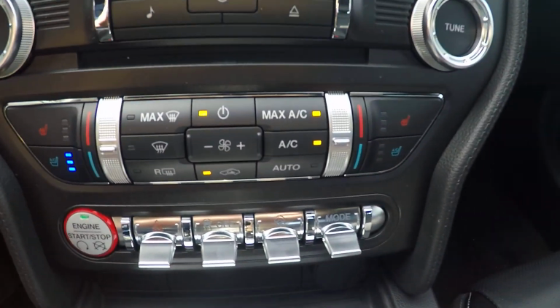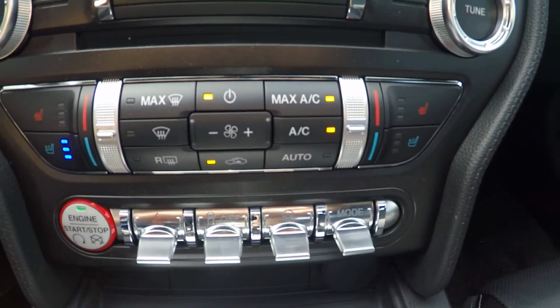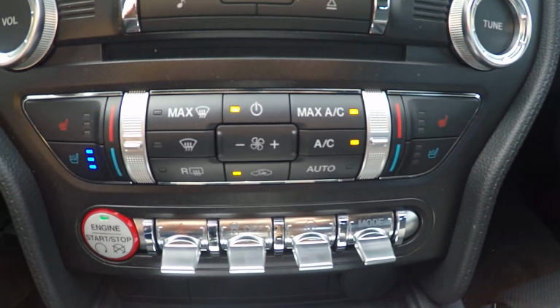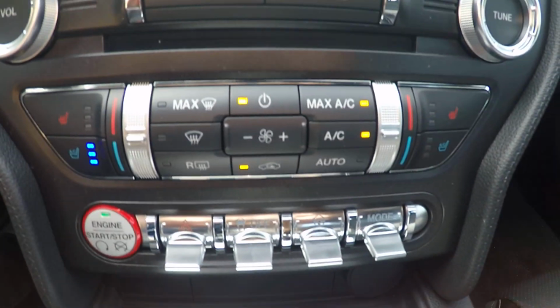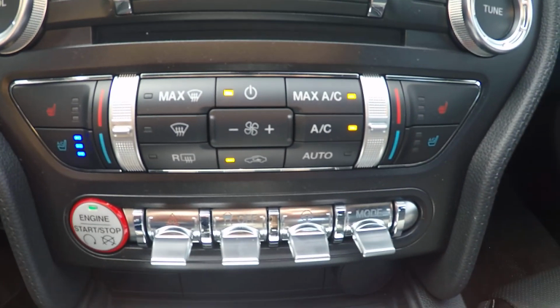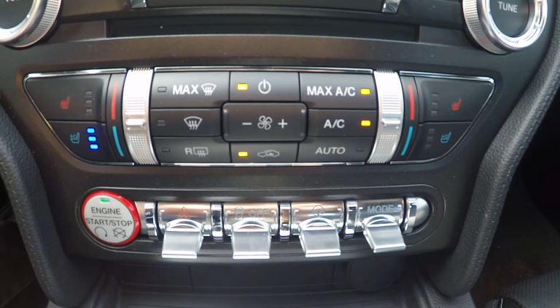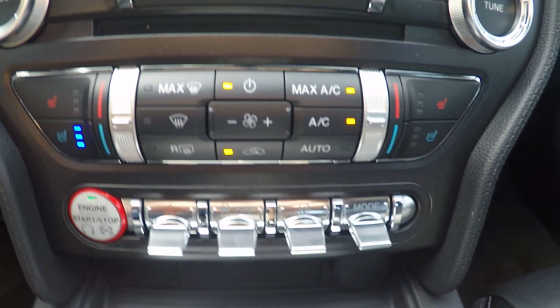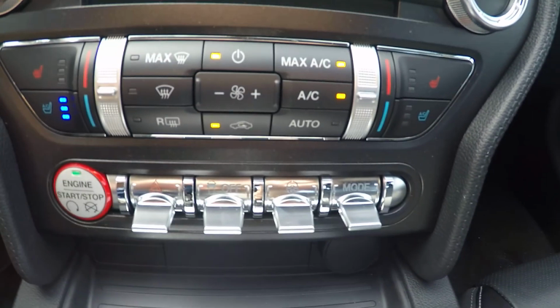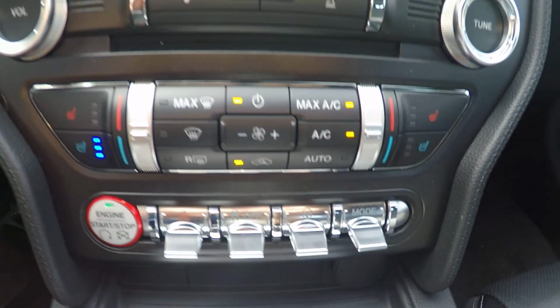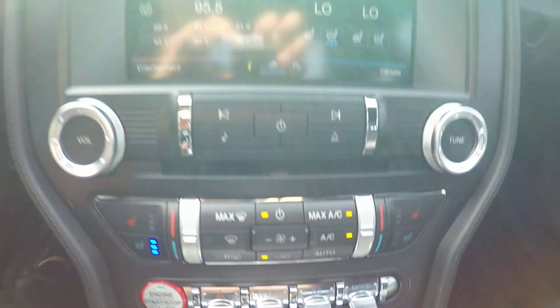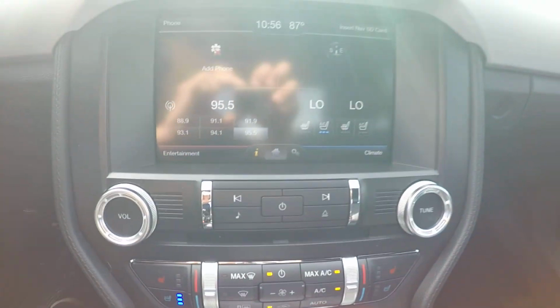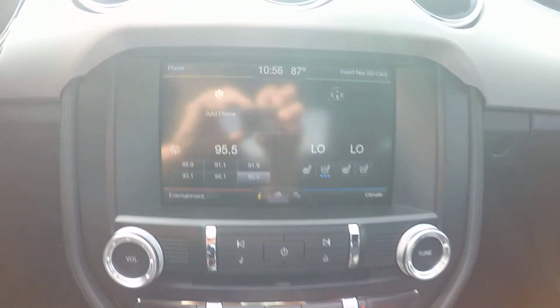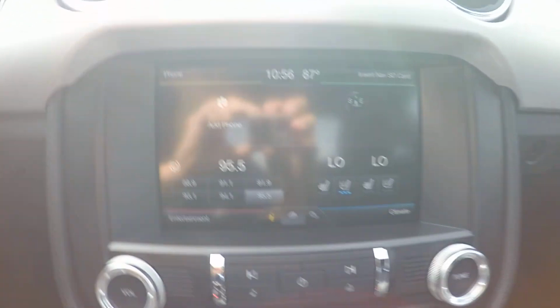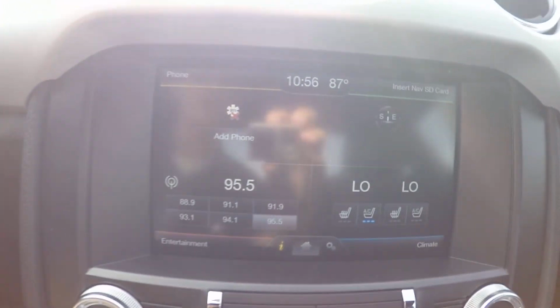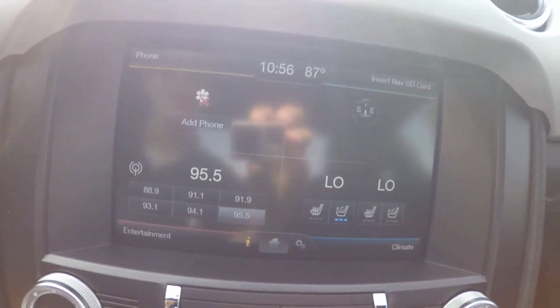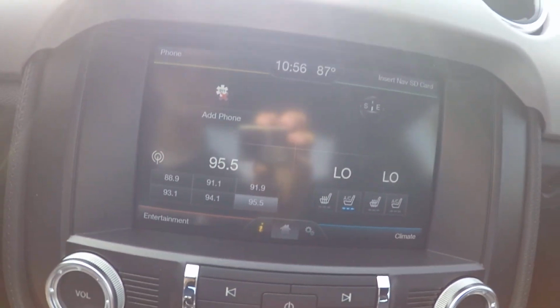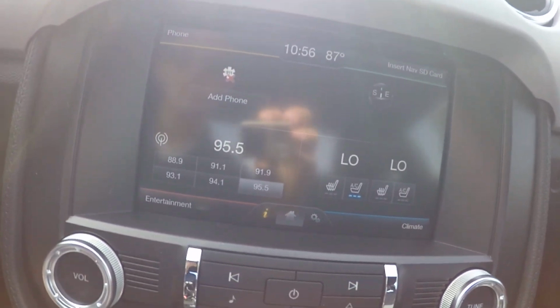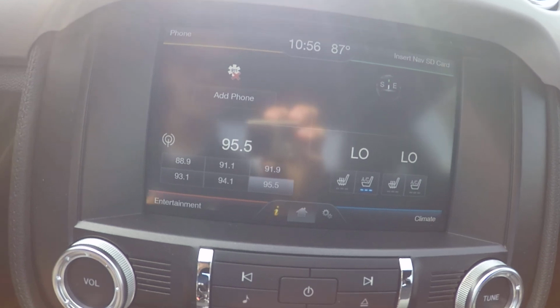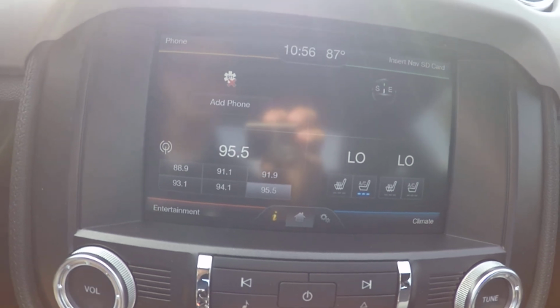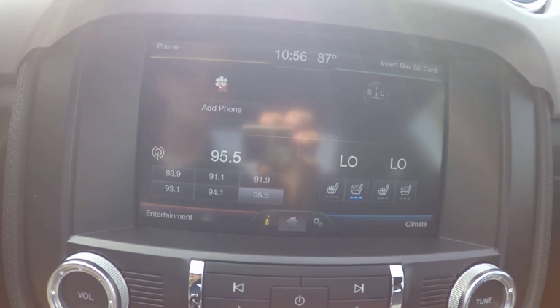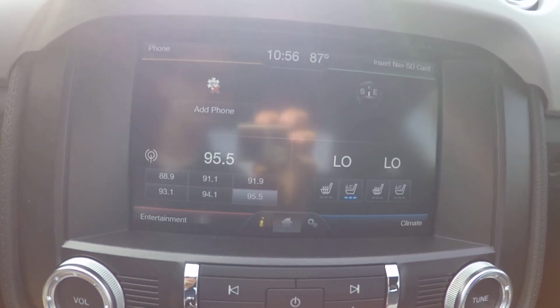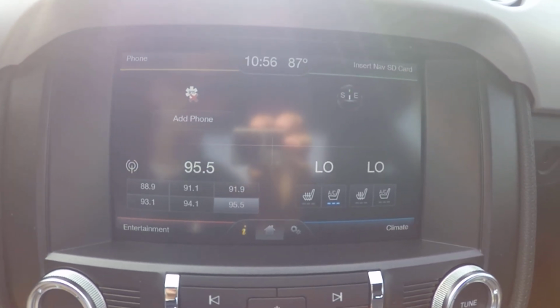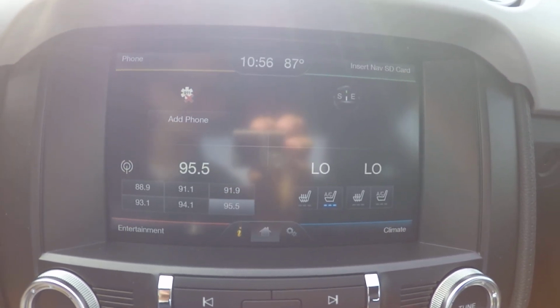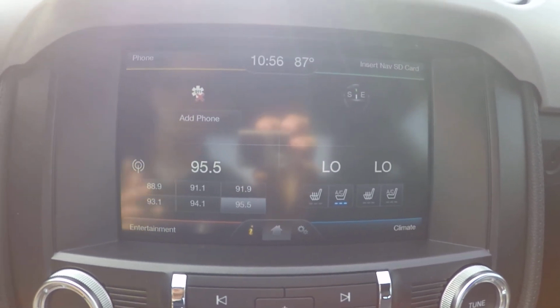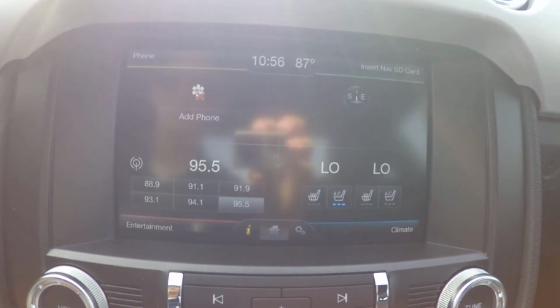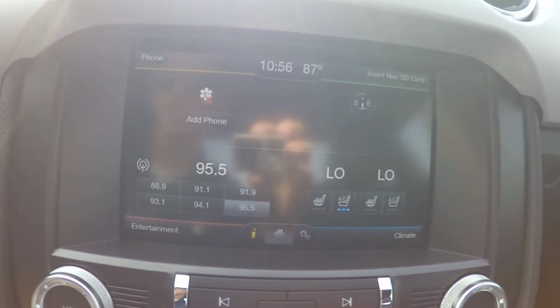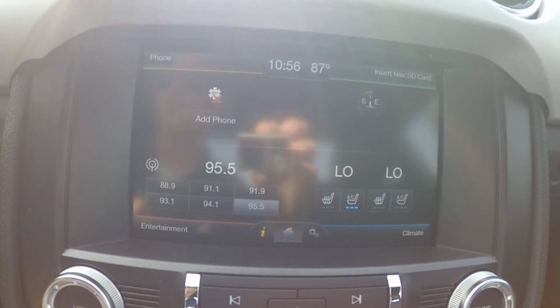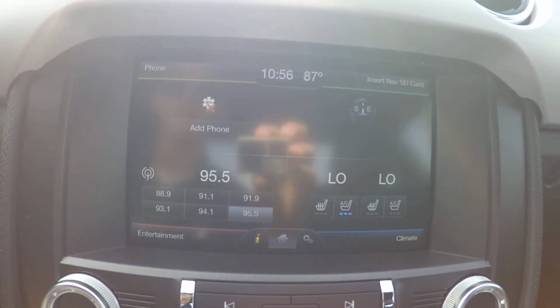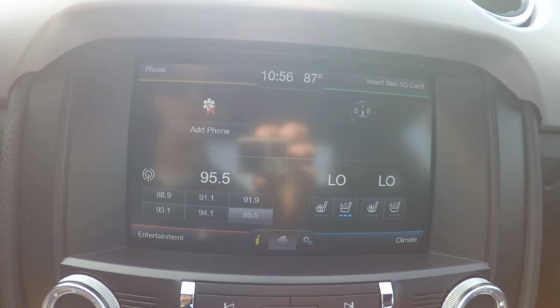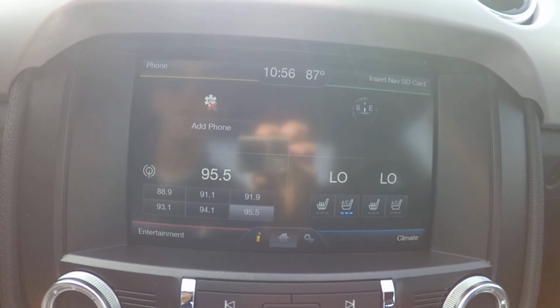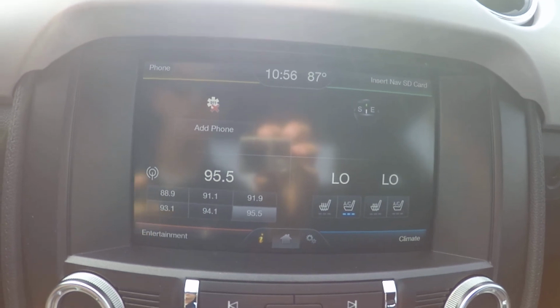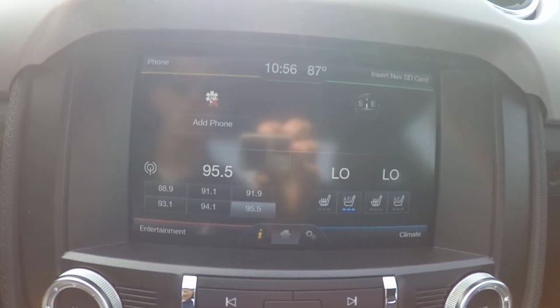Your driver and passenger seats are both heated and cooled. You also have the 8-inch MyFord Touch with navigation, satellite radio, and all of your Bluetooth capabilities to pair your phone to the car and stream your music through the car.